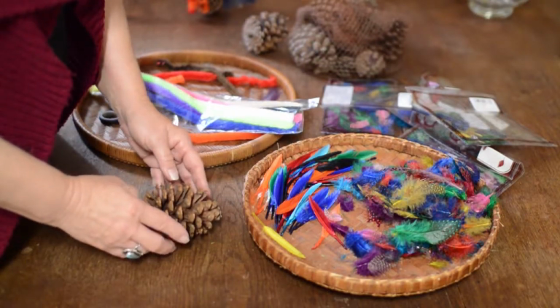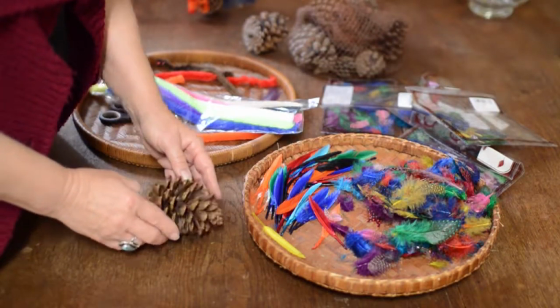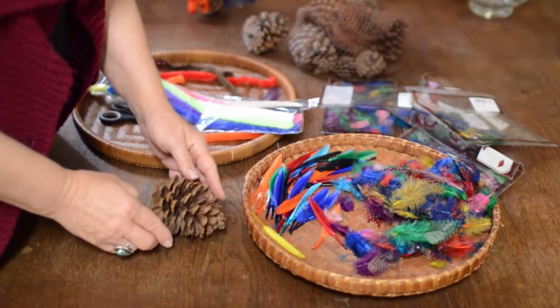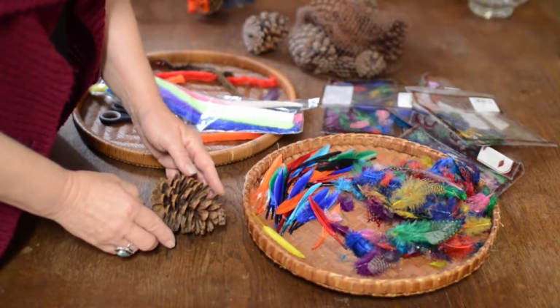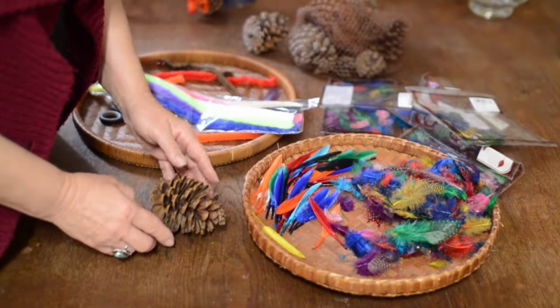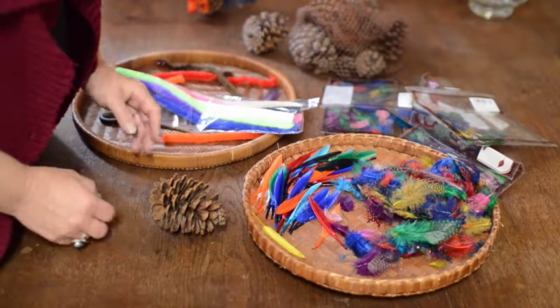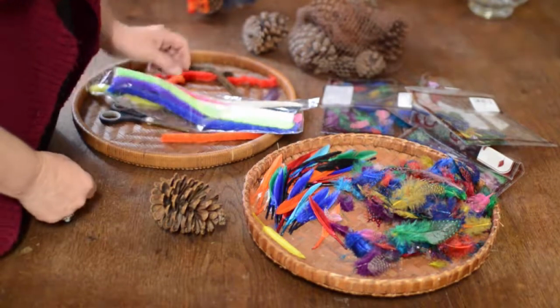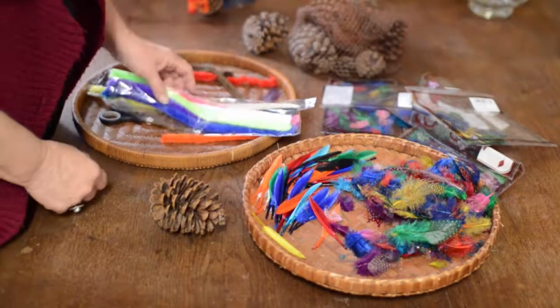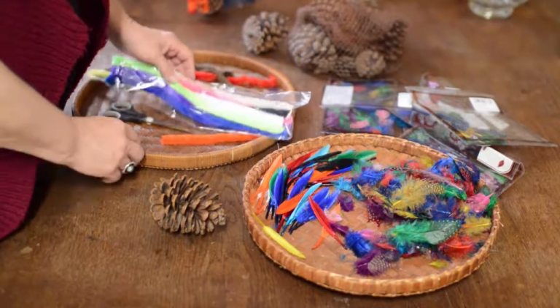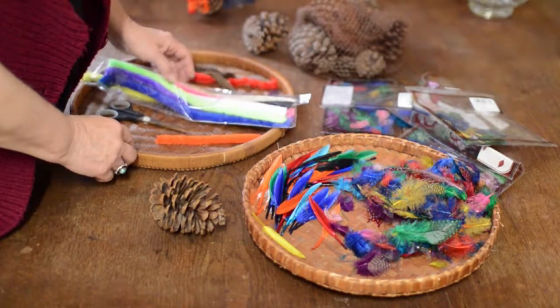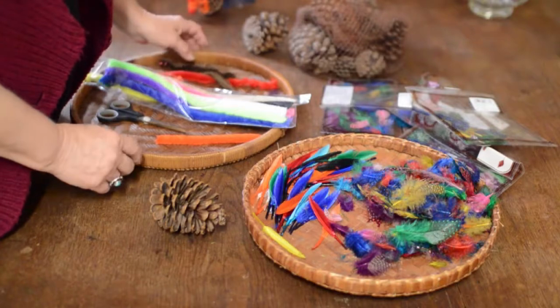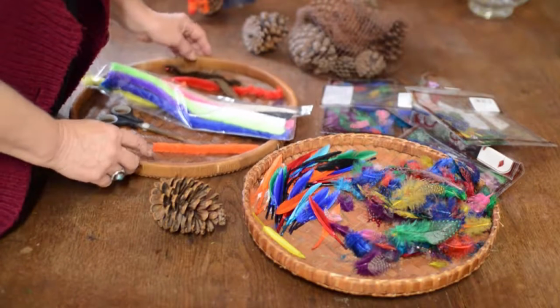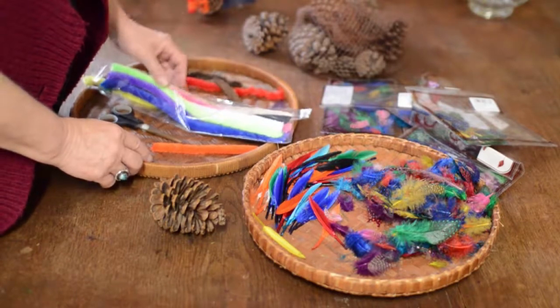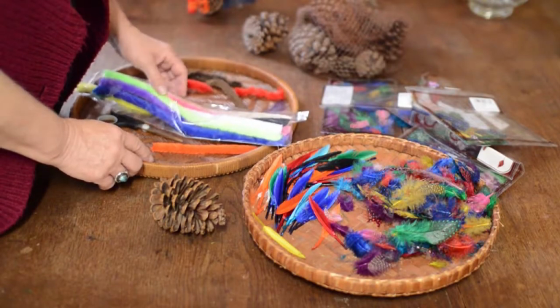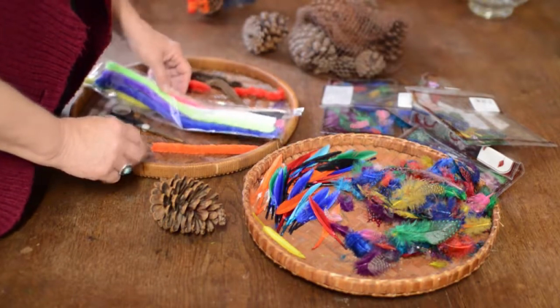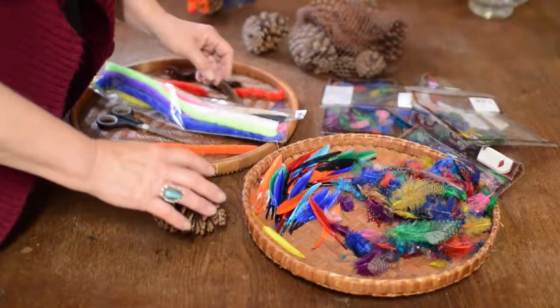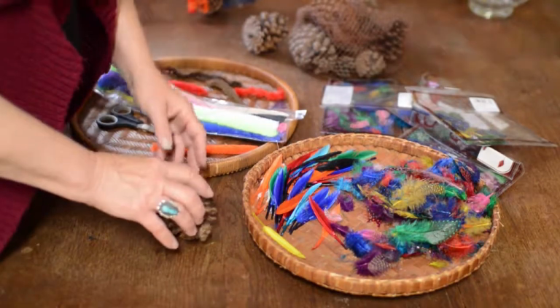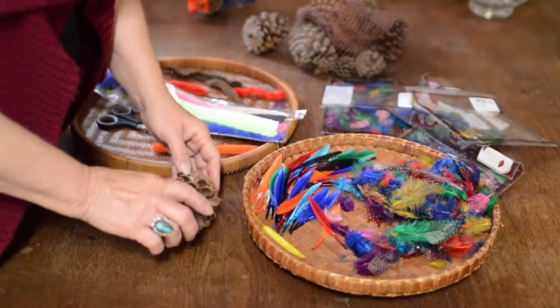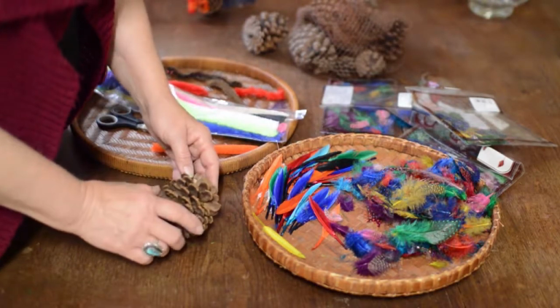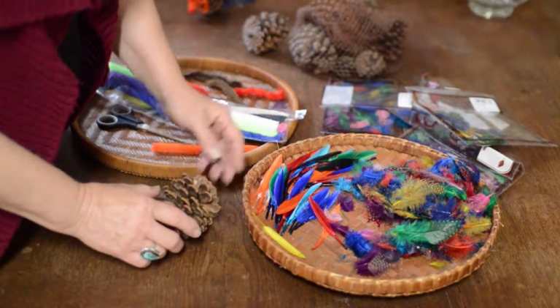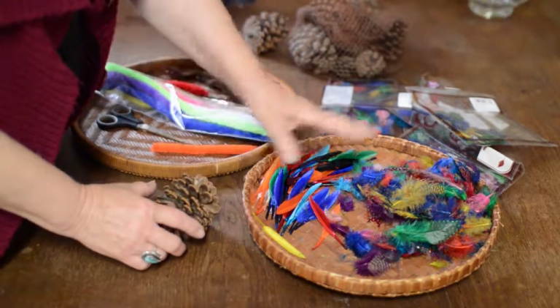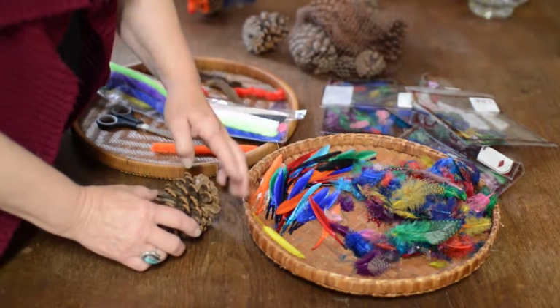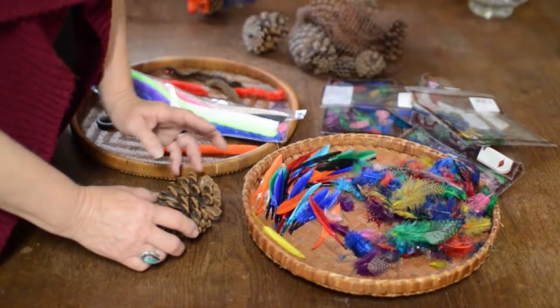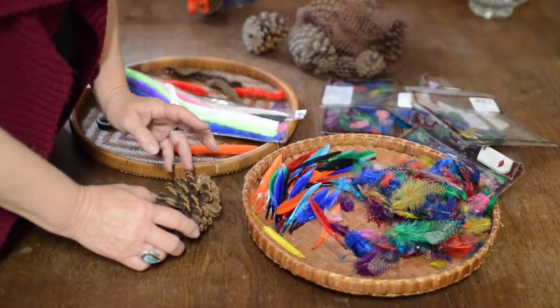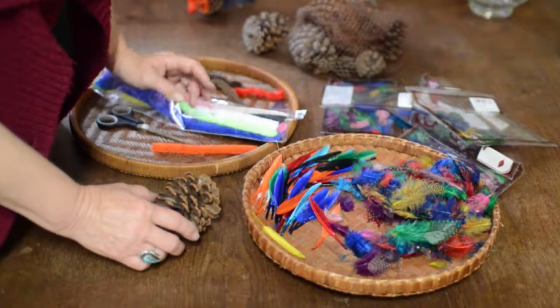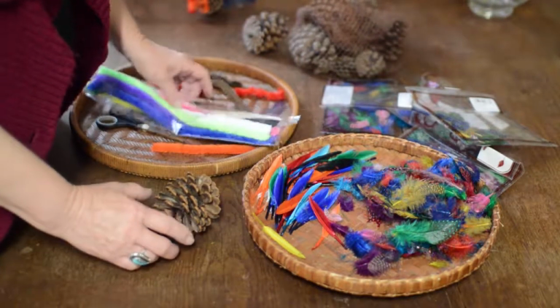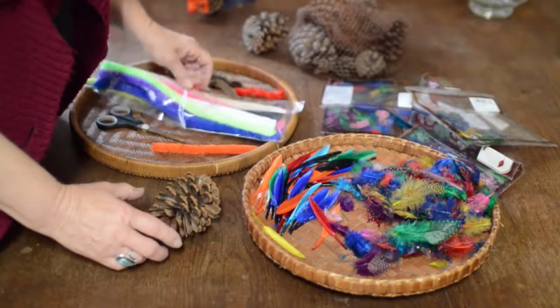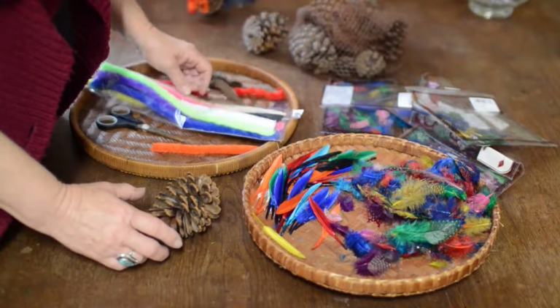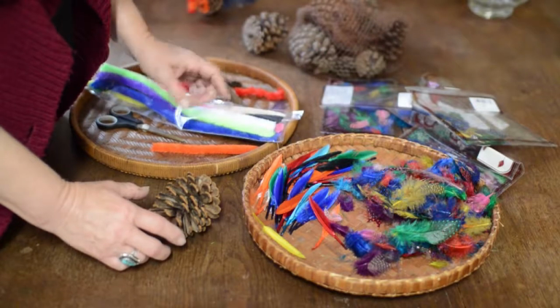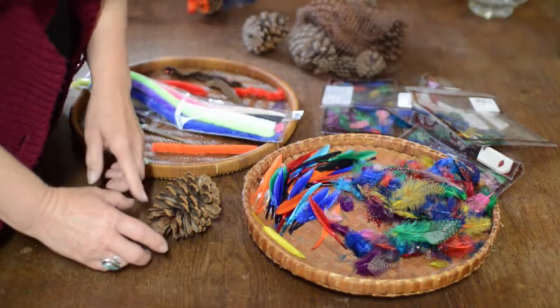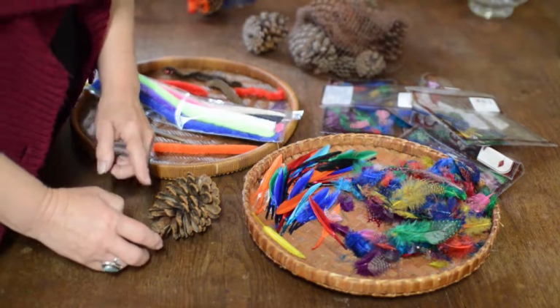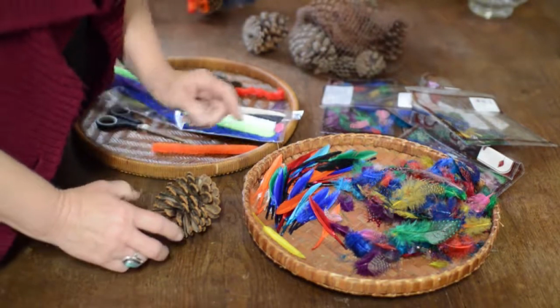This will be our turkey. The first thing we're going to do is build his tail, and then we'll use the pipe cleaners to build his head.